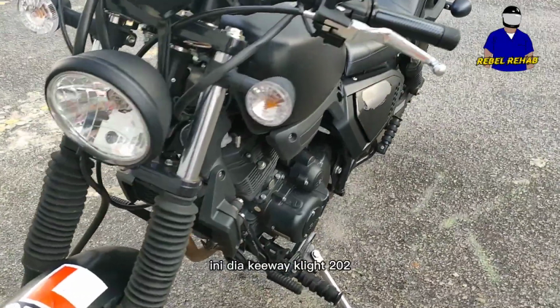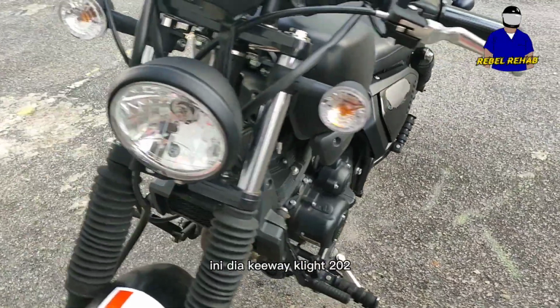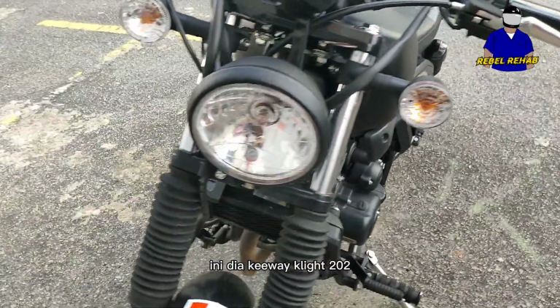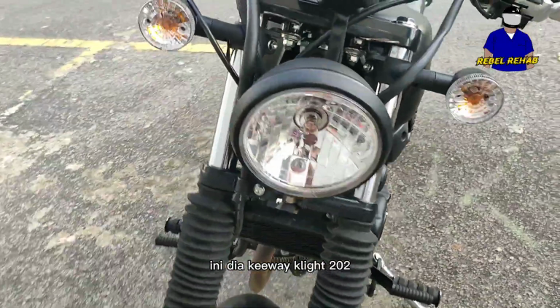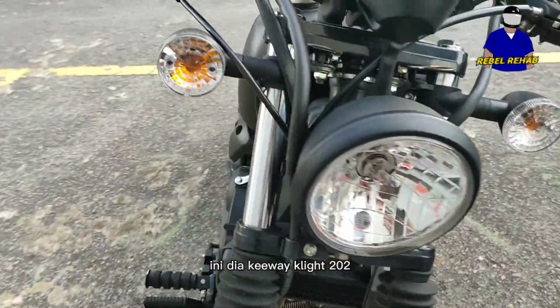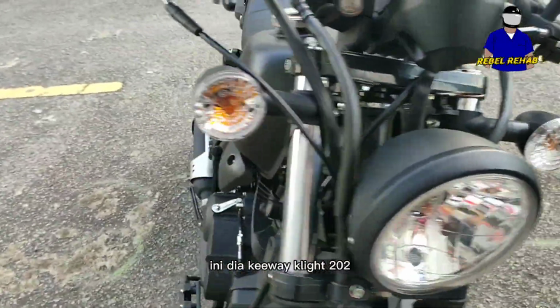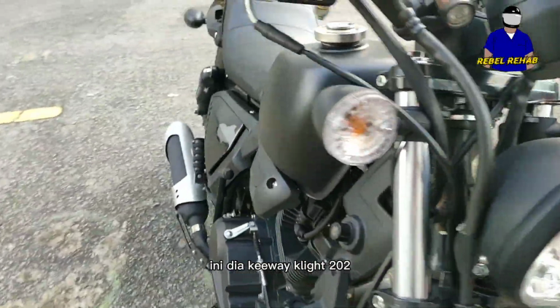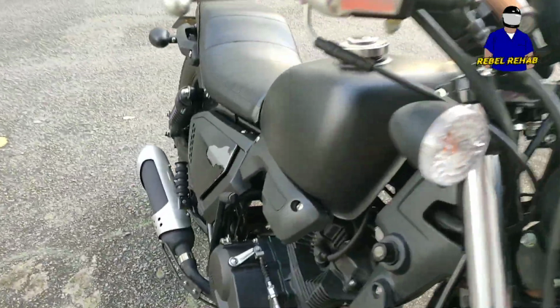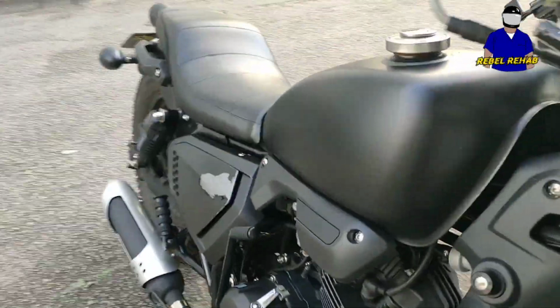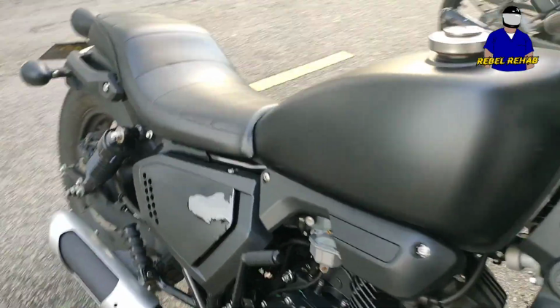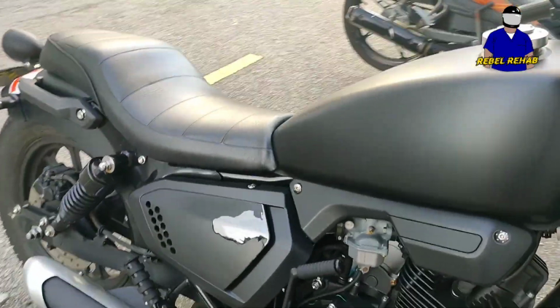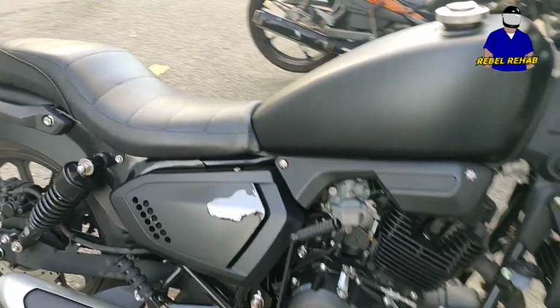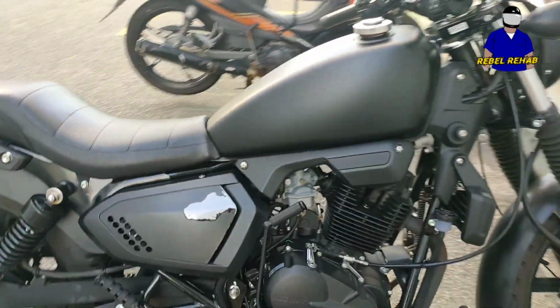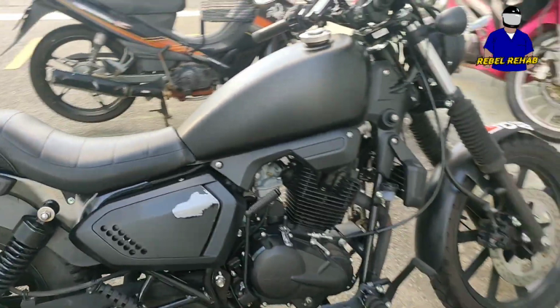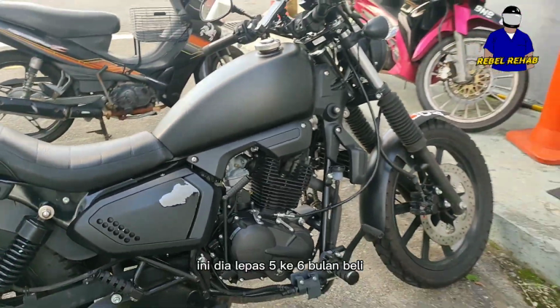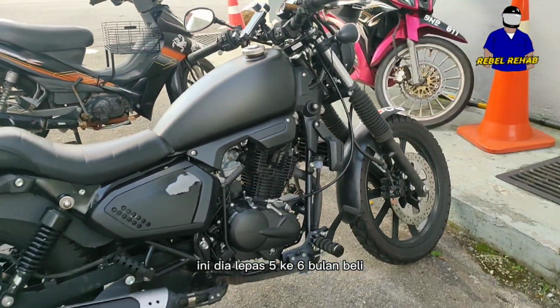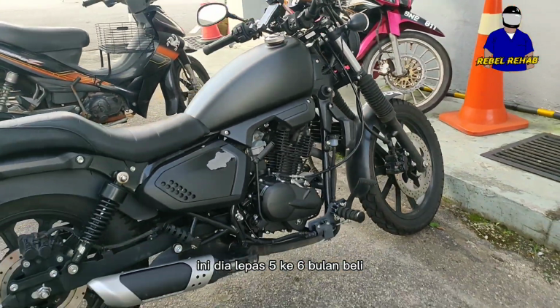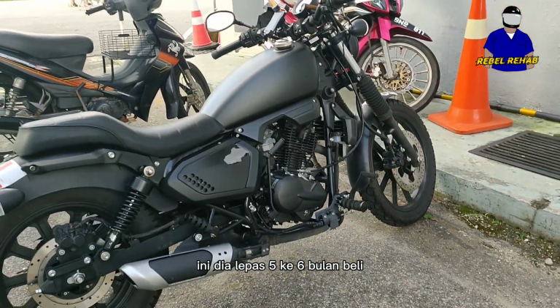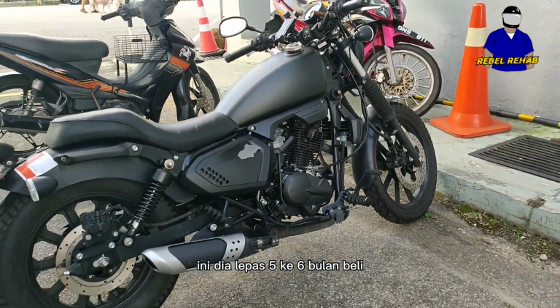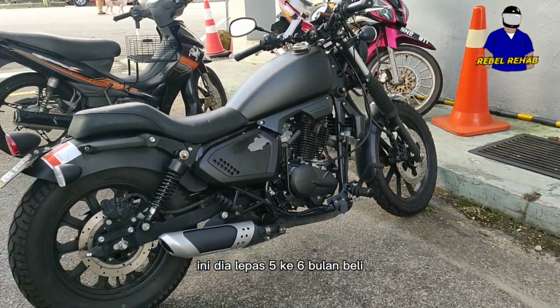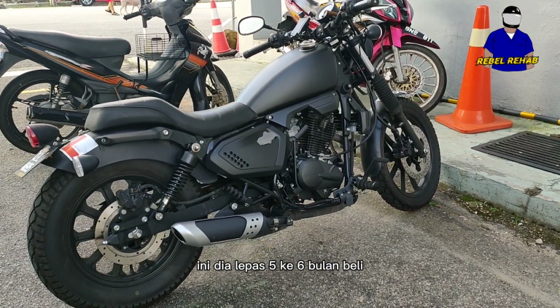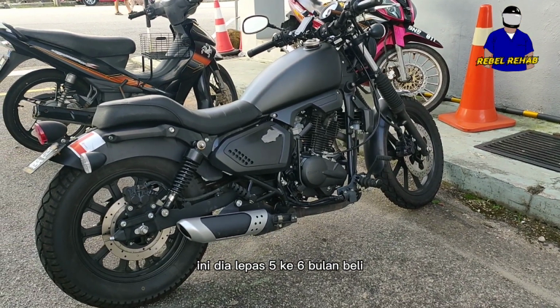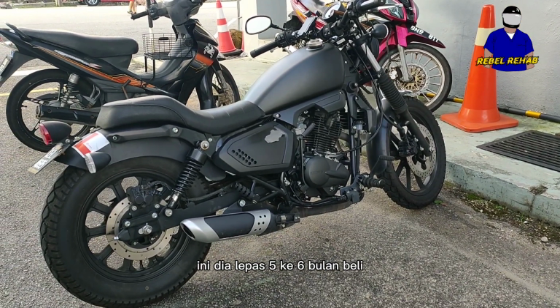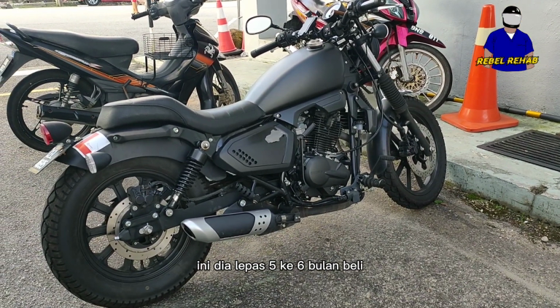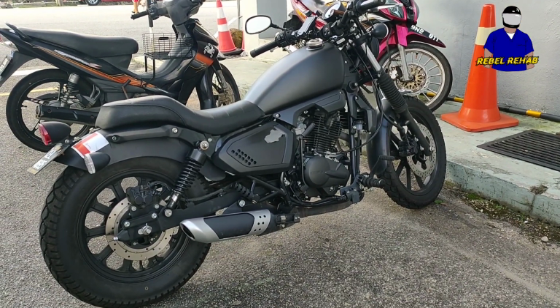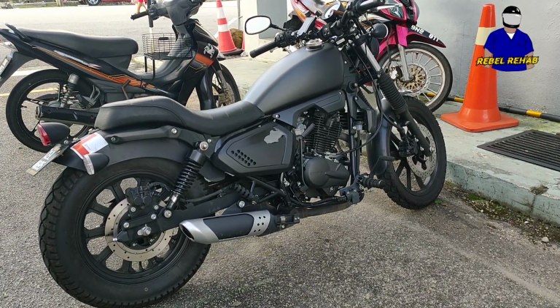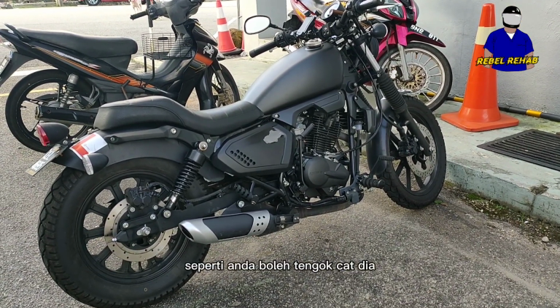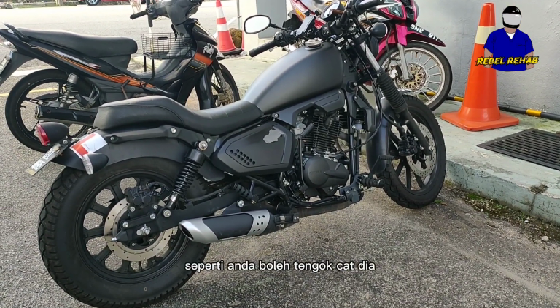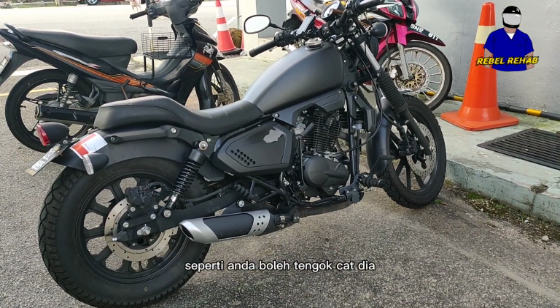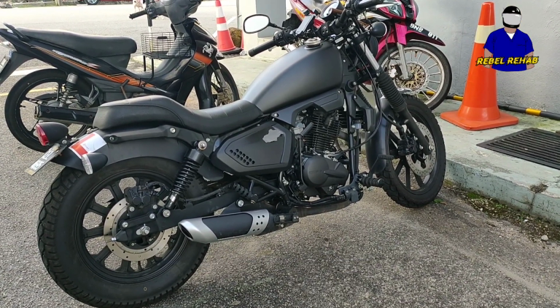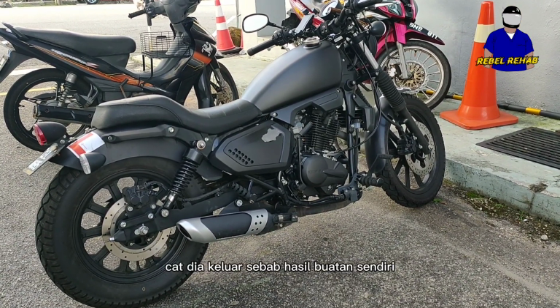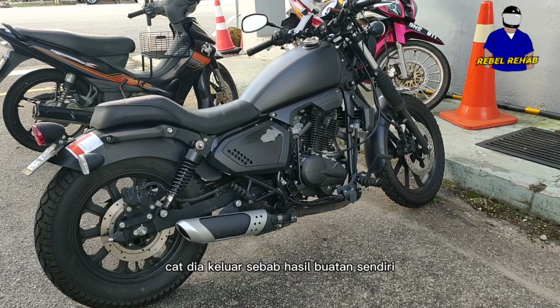So here it is — the Keeway K-Light 202. This is the bike after five to six months of having it and riding around. As you can see, the paint job is a bit rough because I did that myself.